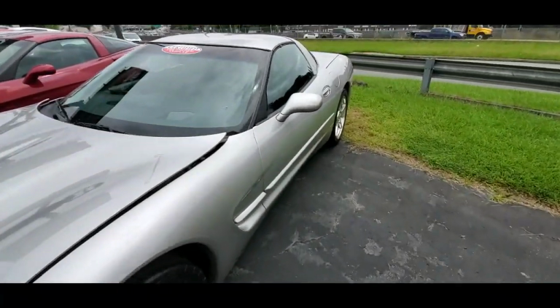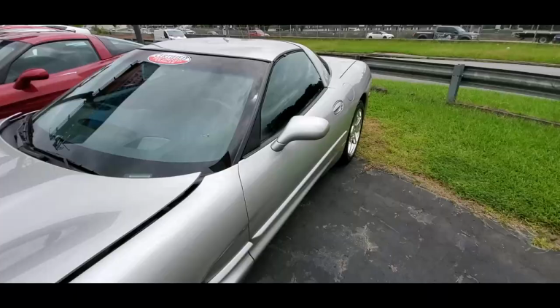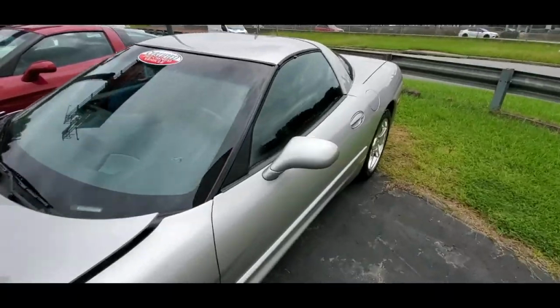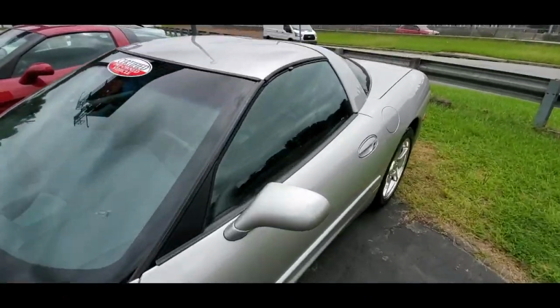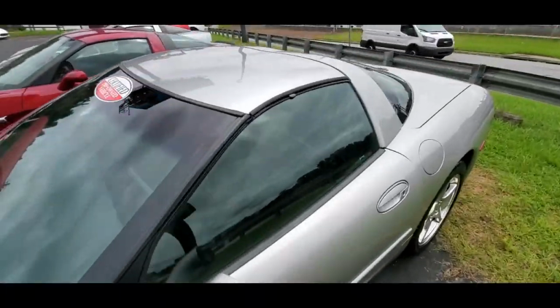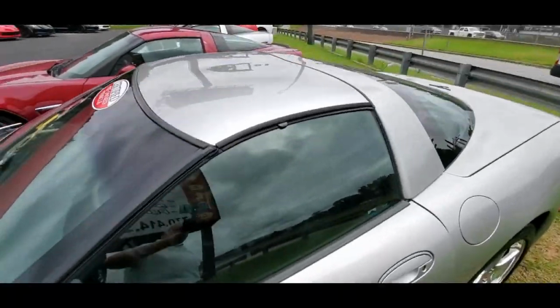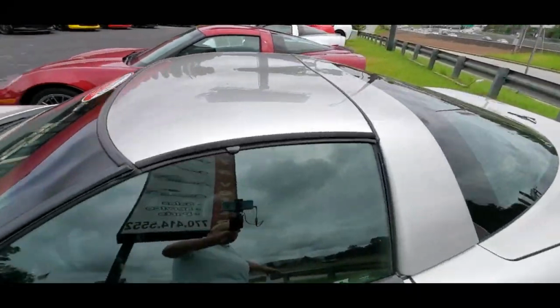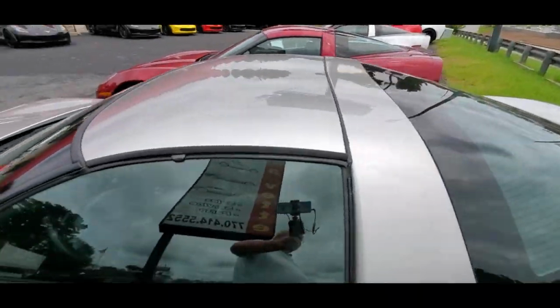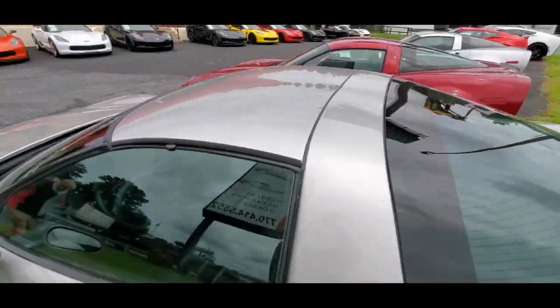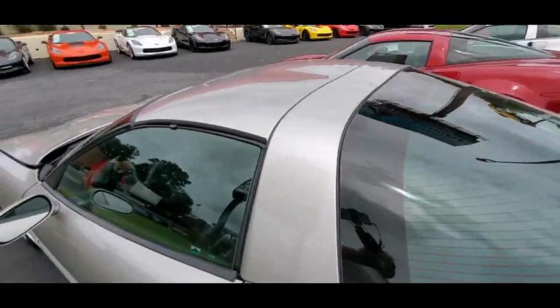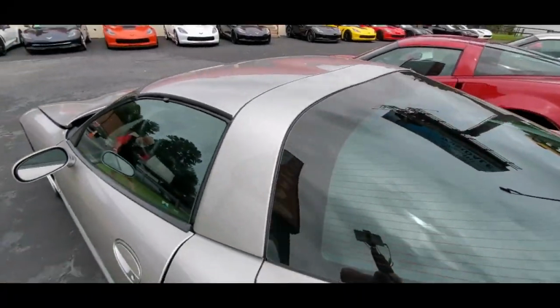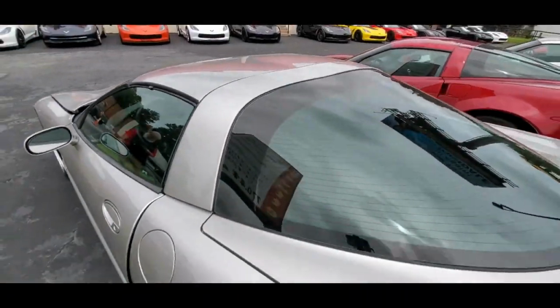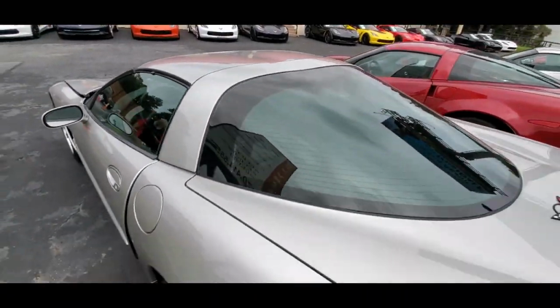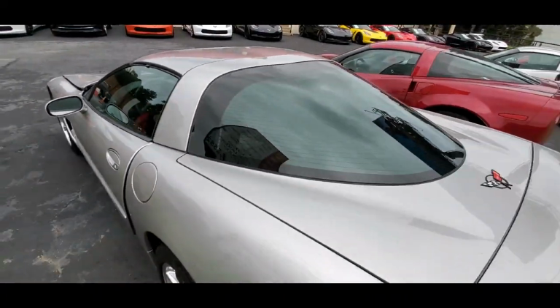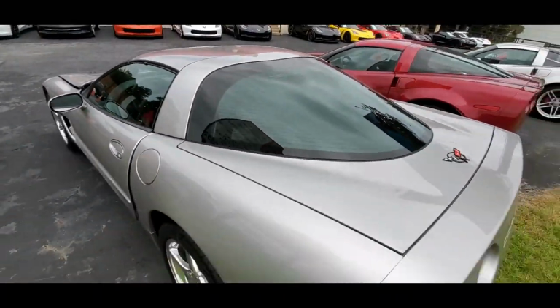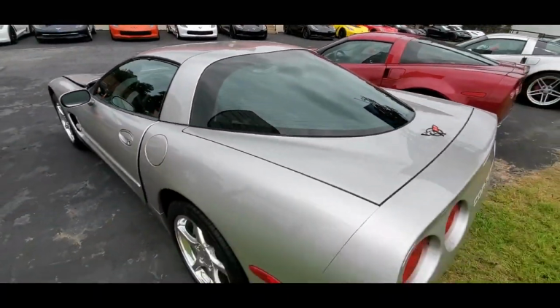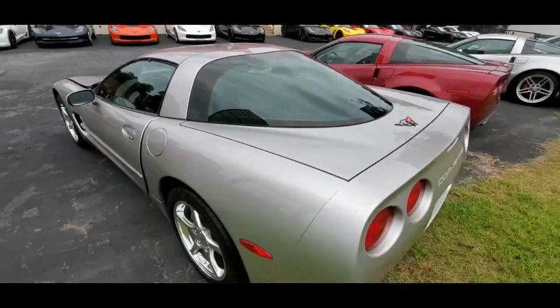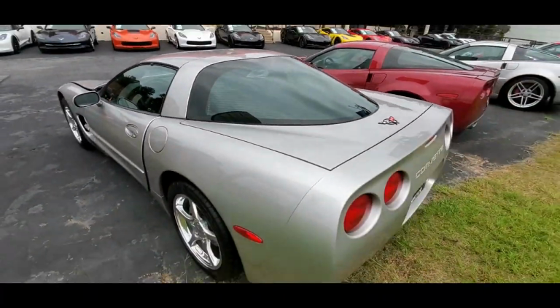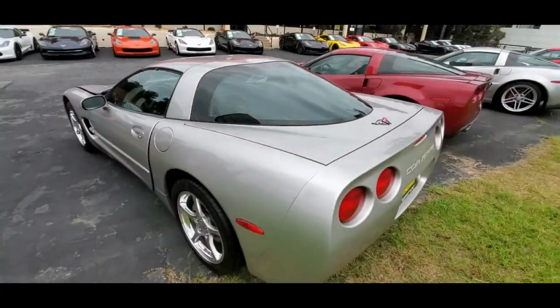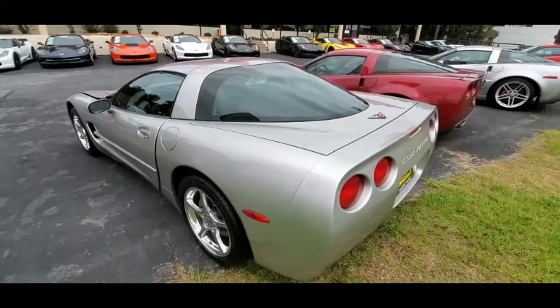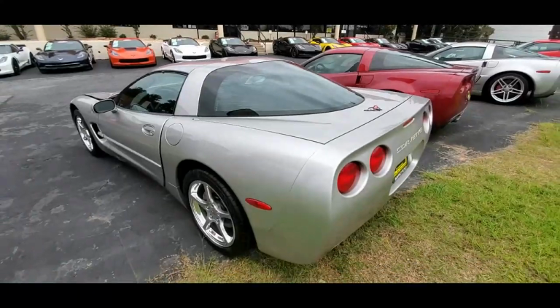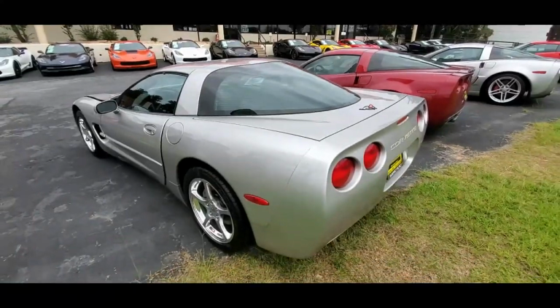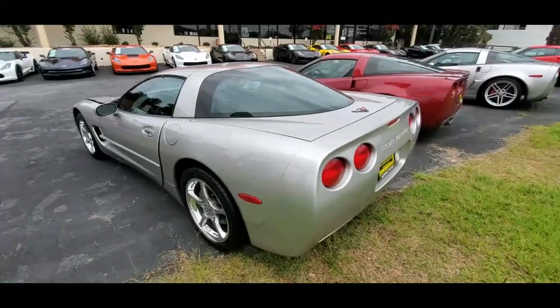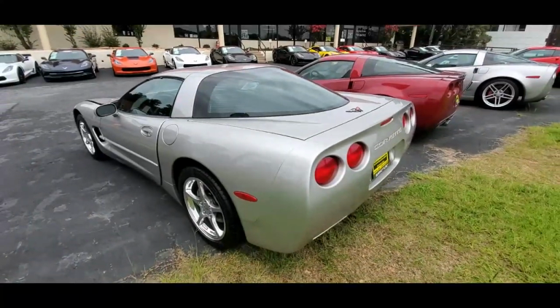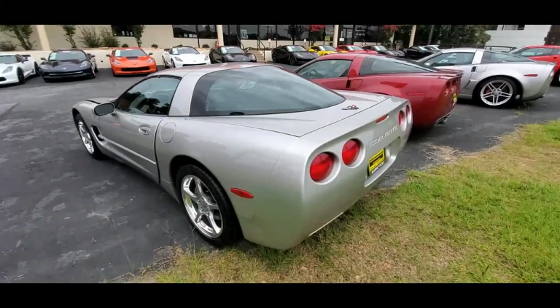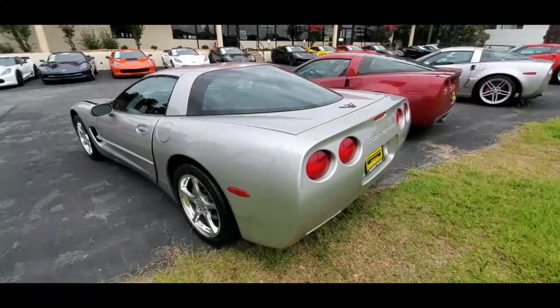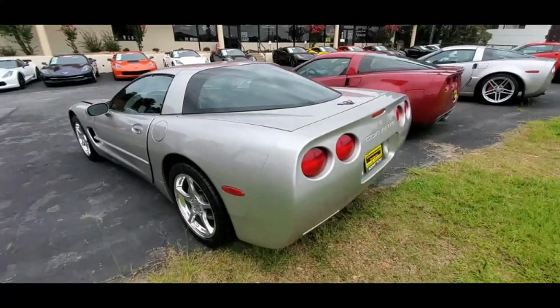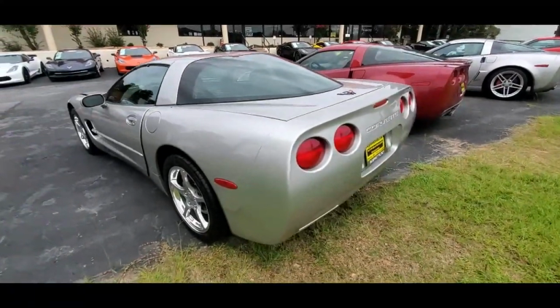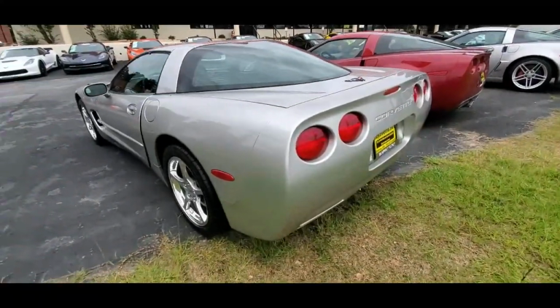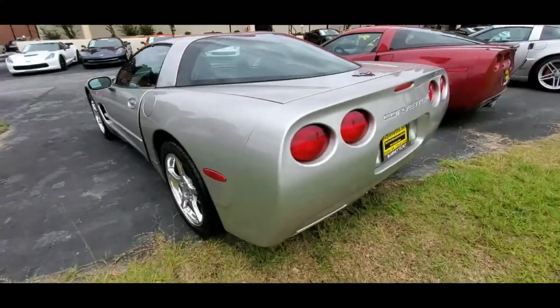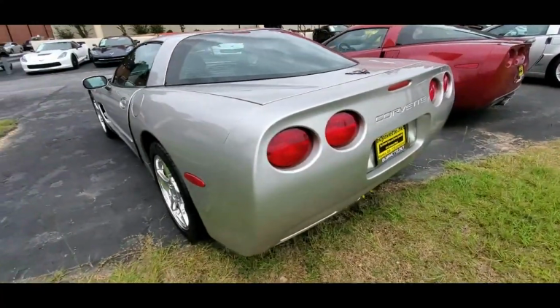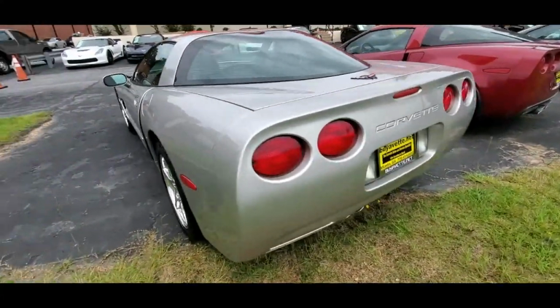It's a really beautifully styled car in this silver color. The wheels on it are very nice, and the badges as well look like brand new. This car's obviously been well taken care of.